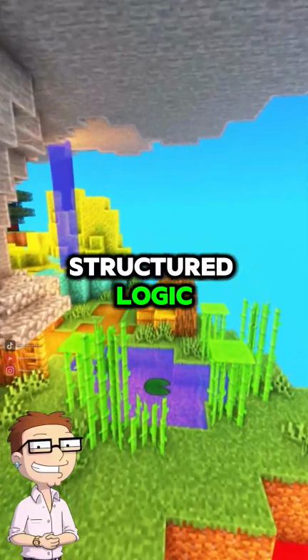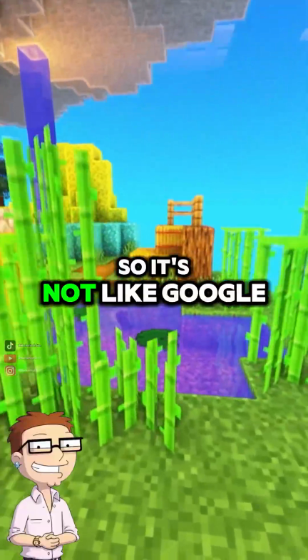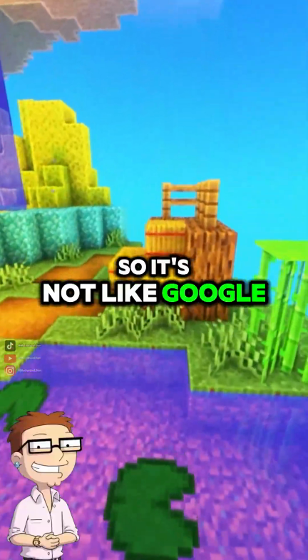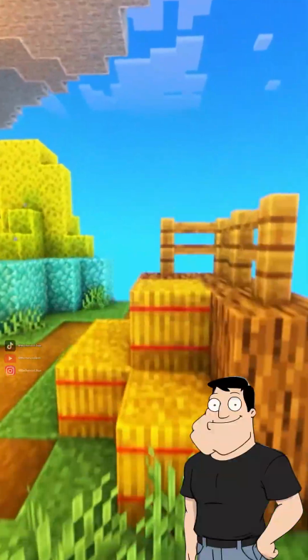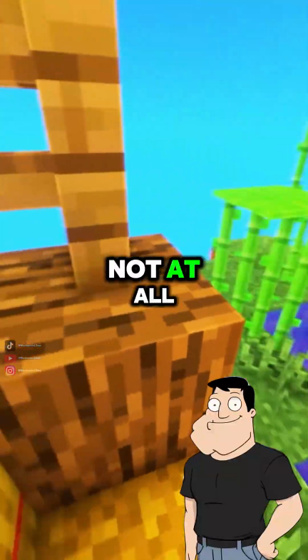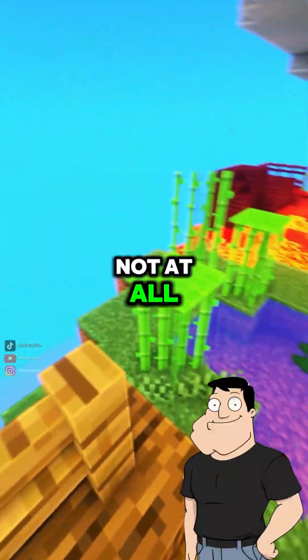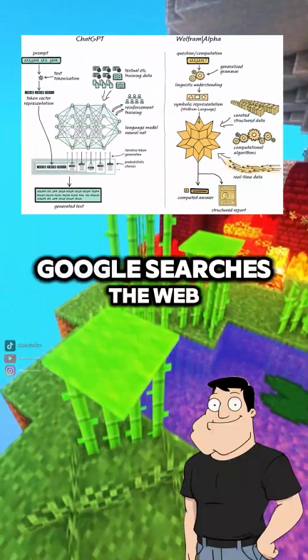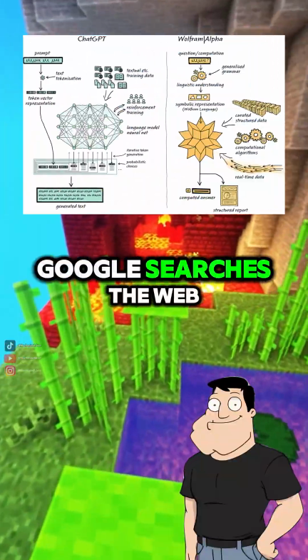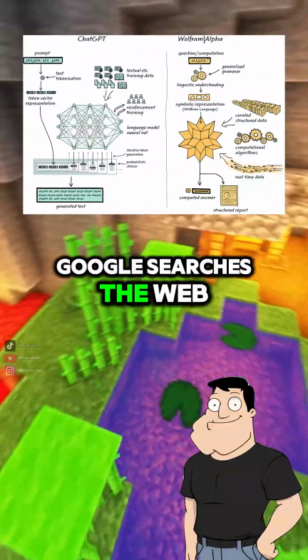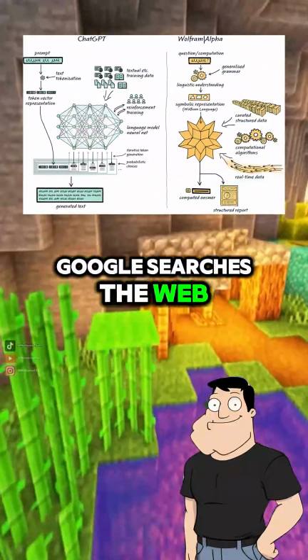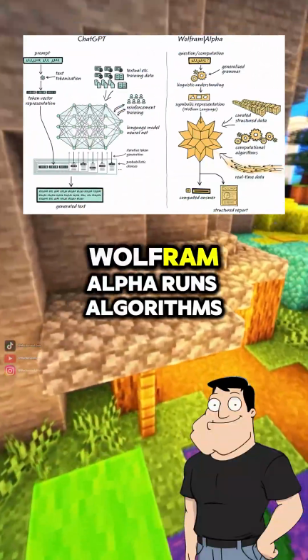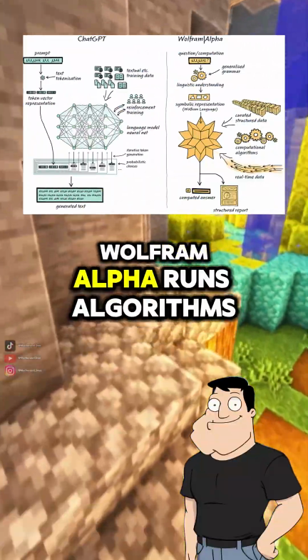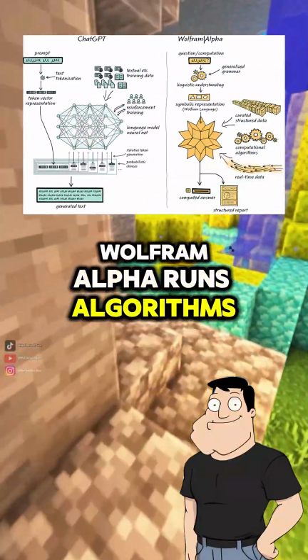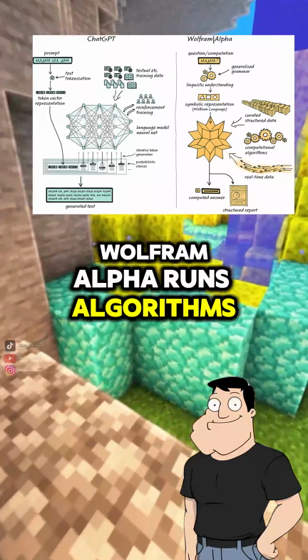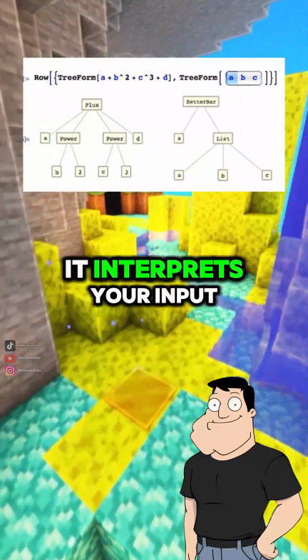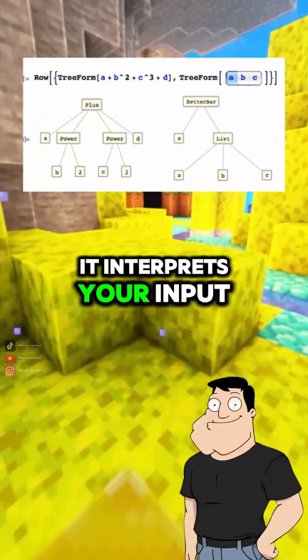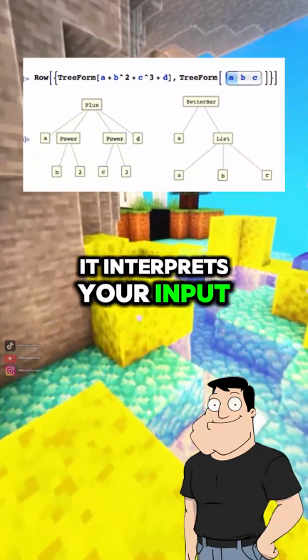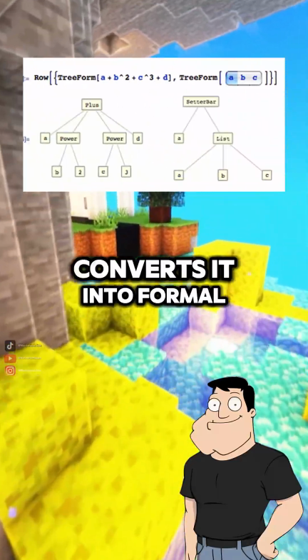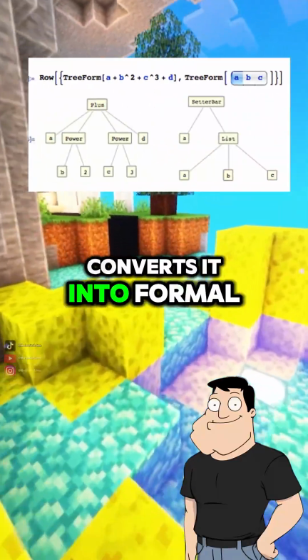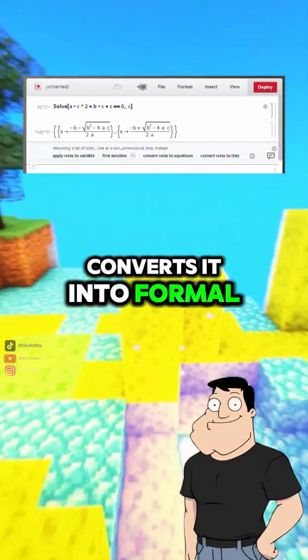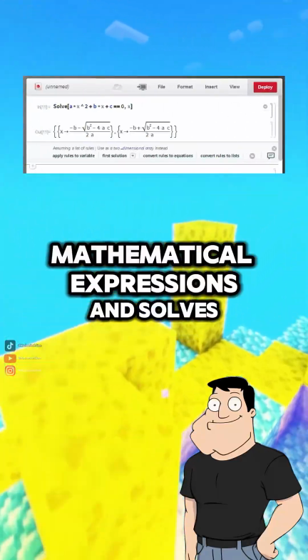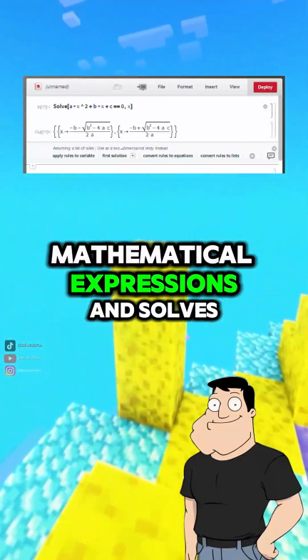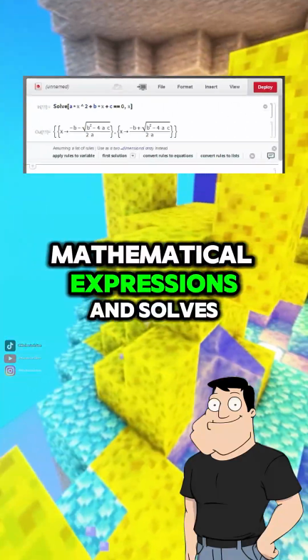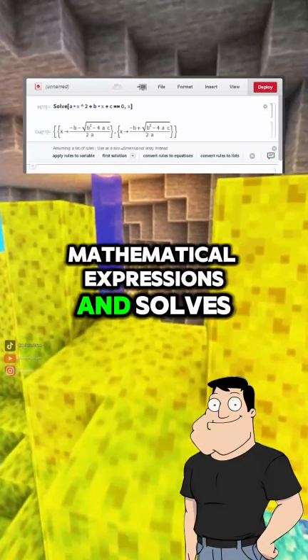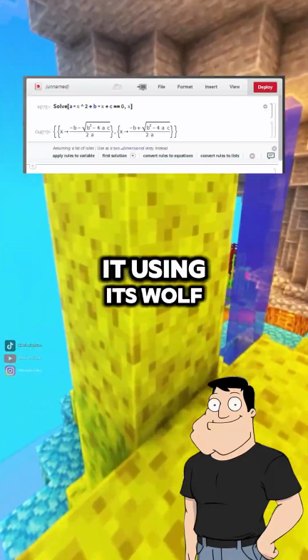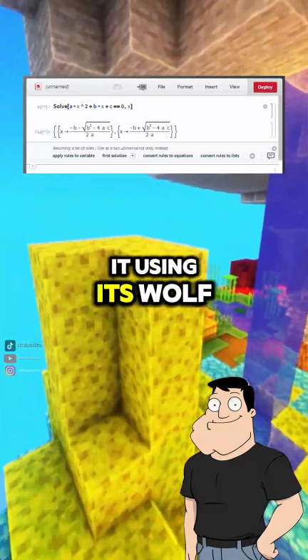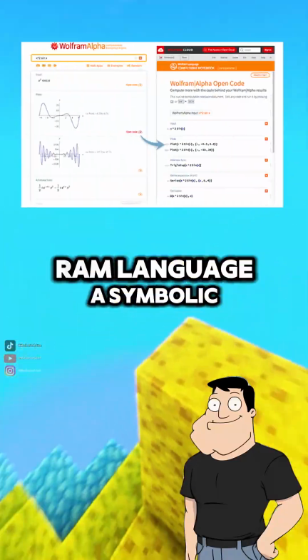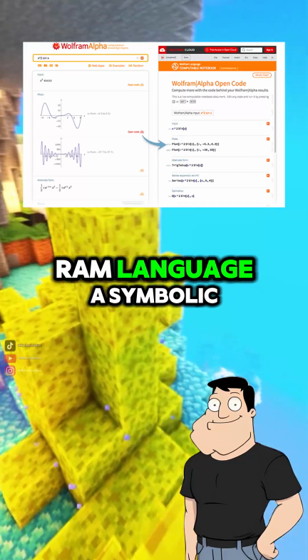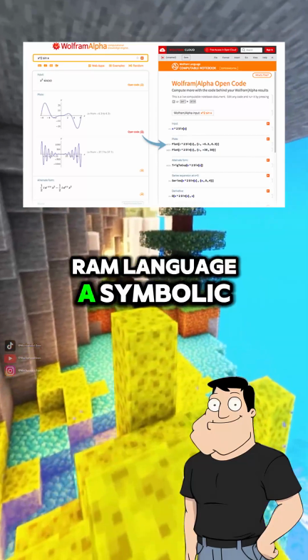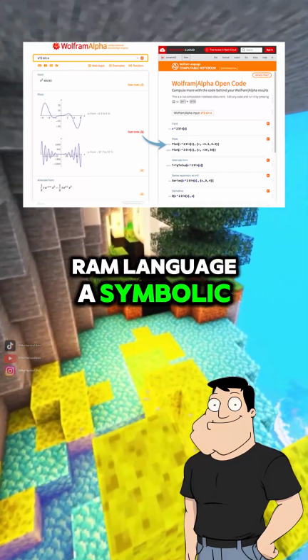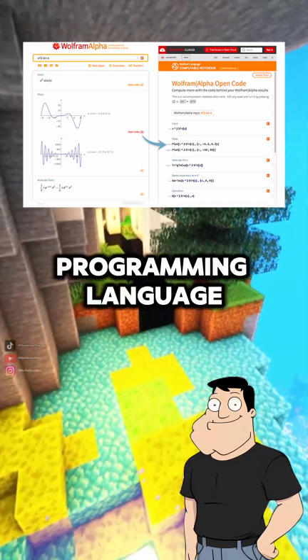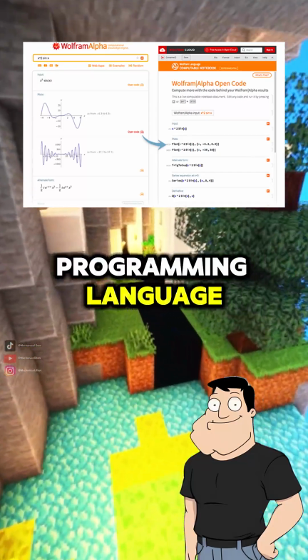So it's not like Google? Not at all. Google searches the web. Wolfram Alpha runs algorithms. It interprets your input, converts it into formal mathematical expressions, and solves it using its Wolfram language, a symbolic programming language.